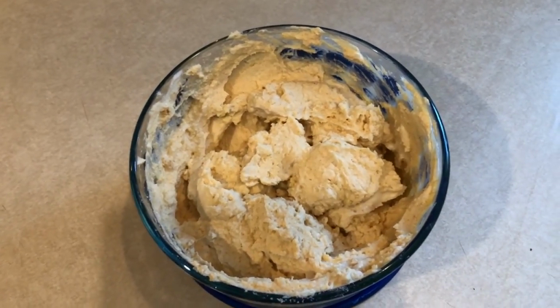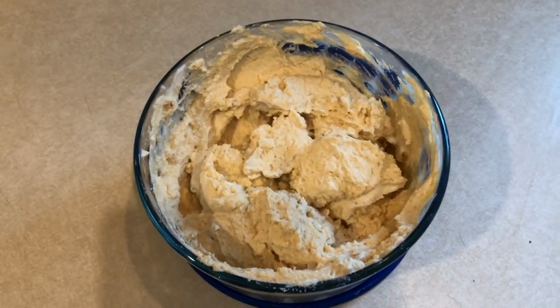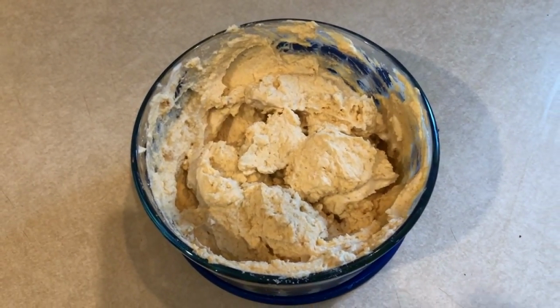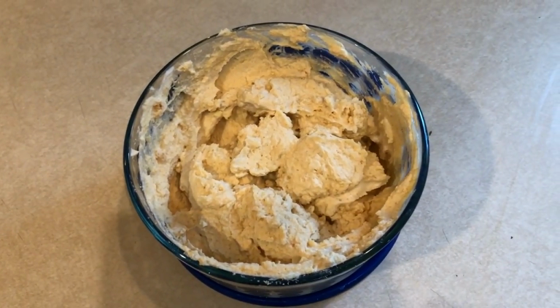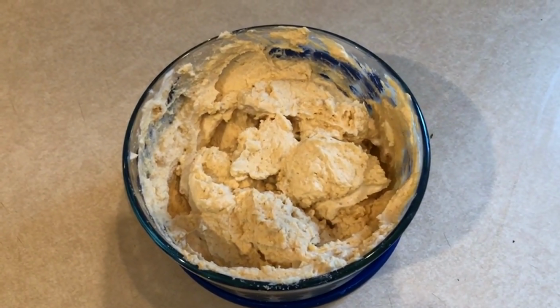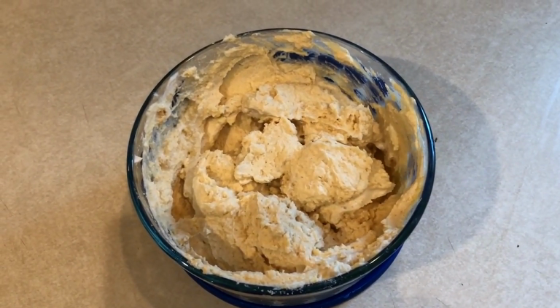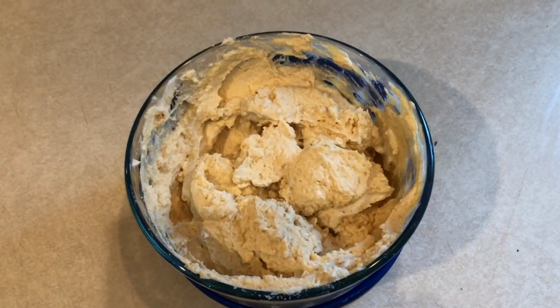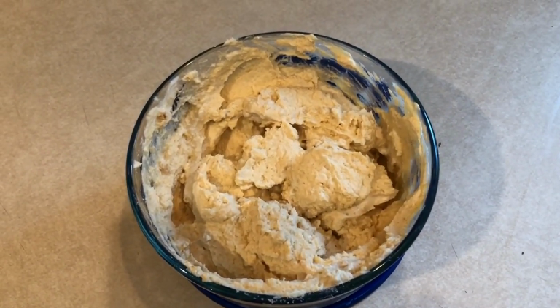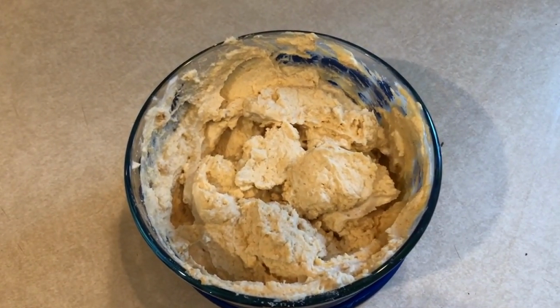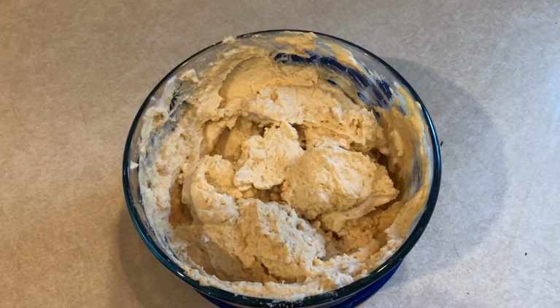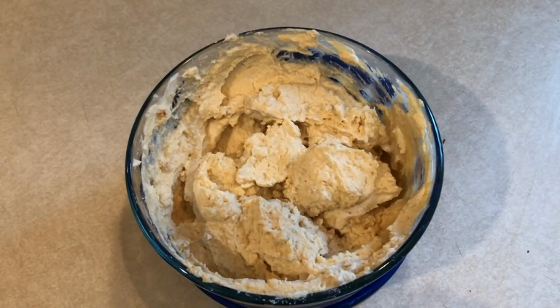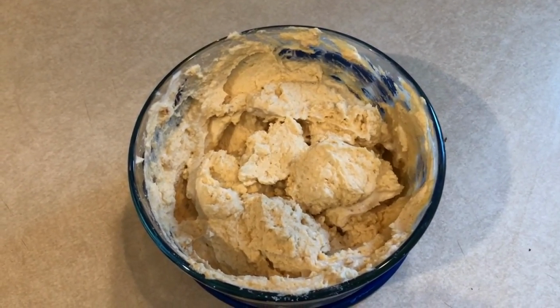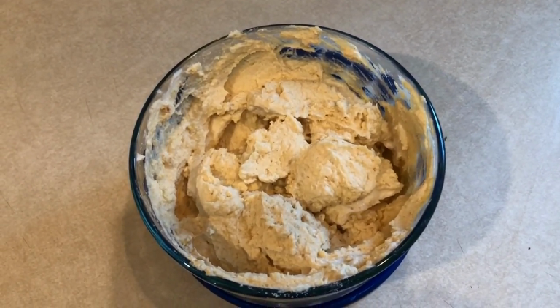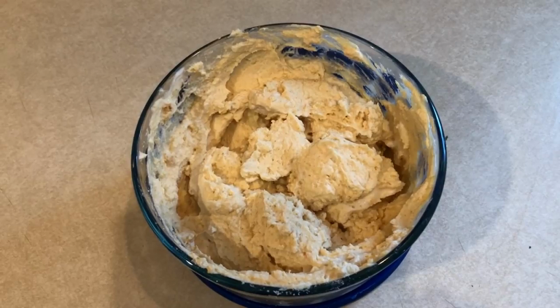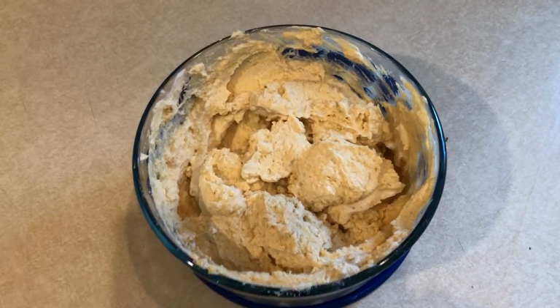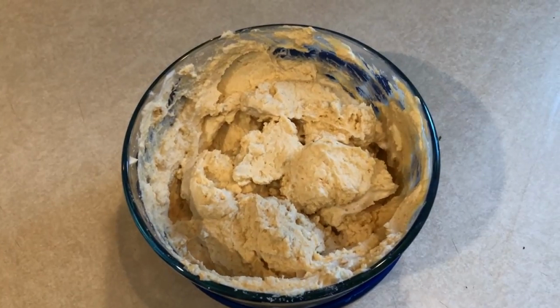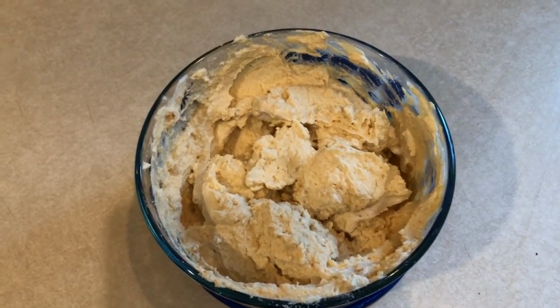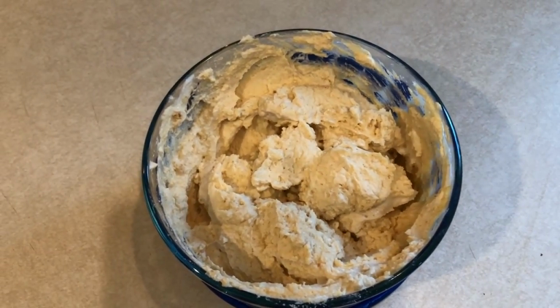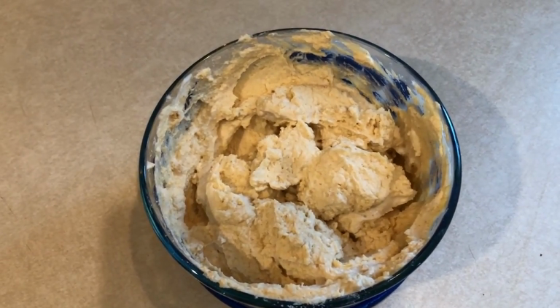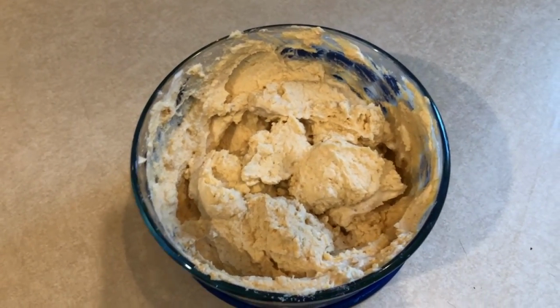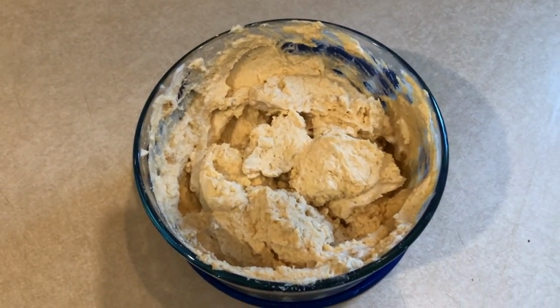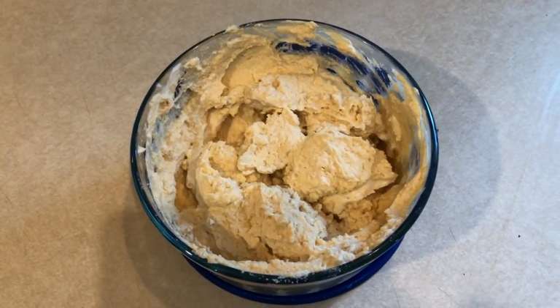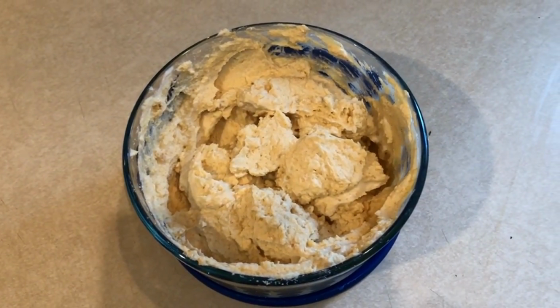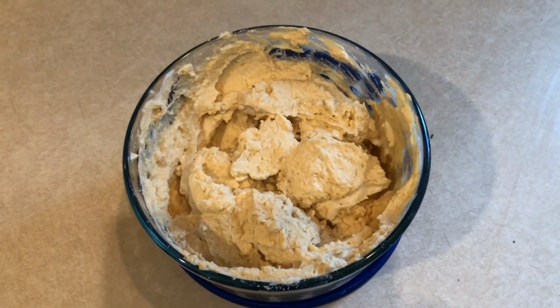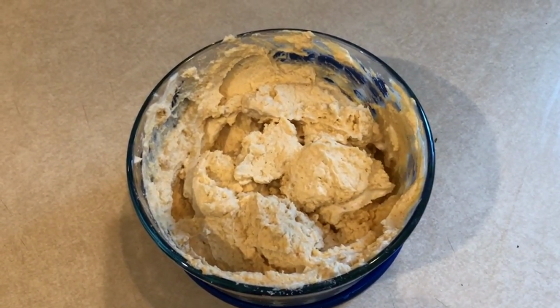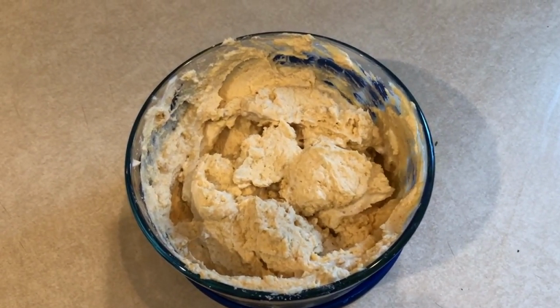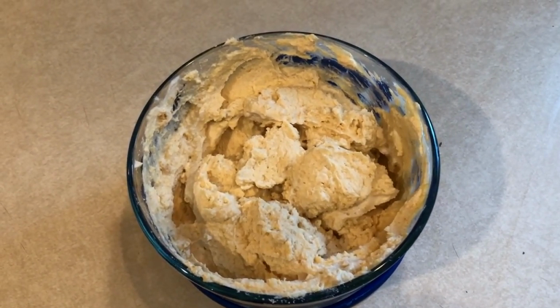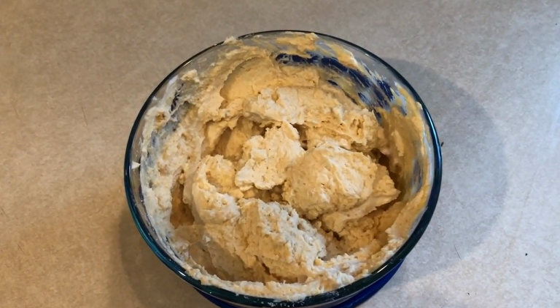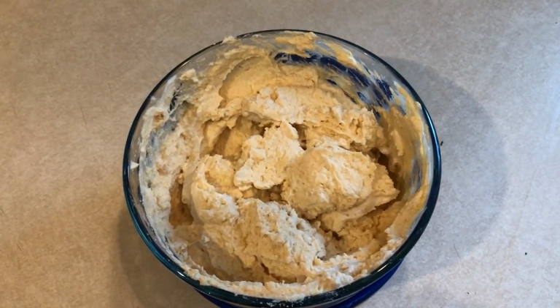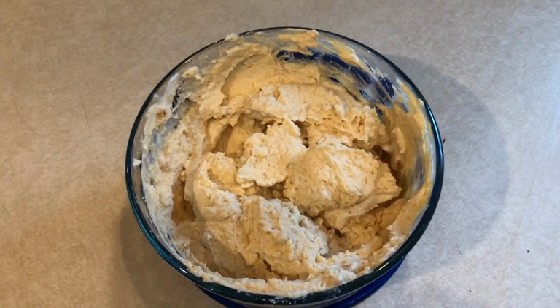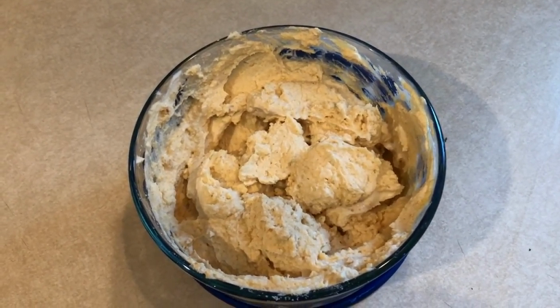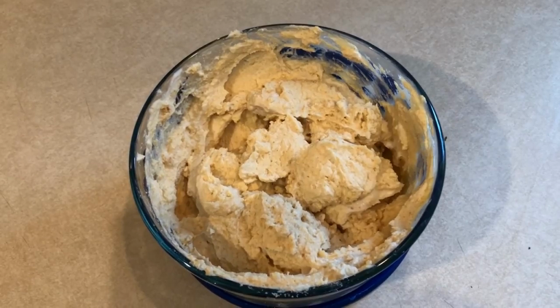And this would go great with strawberries, with apples, with whatever kind of fruit. You could even have it with low-fat graham crackers. This dip — the possibilities are endless.